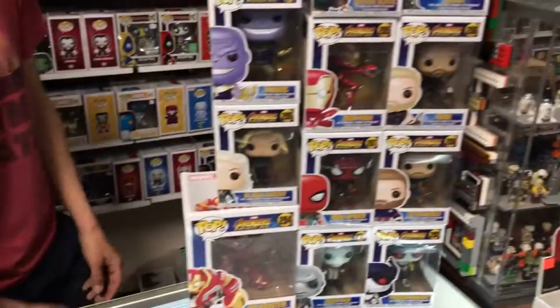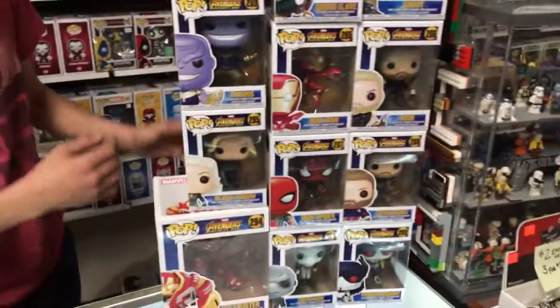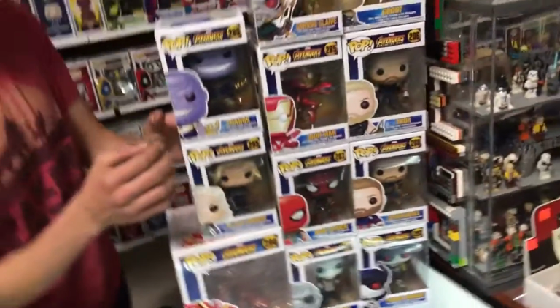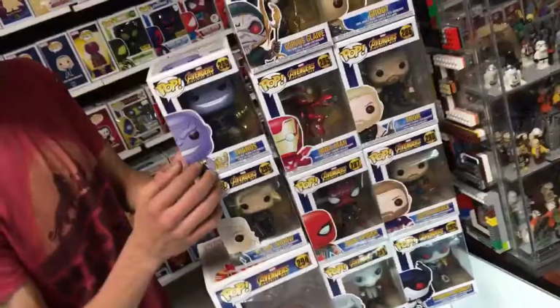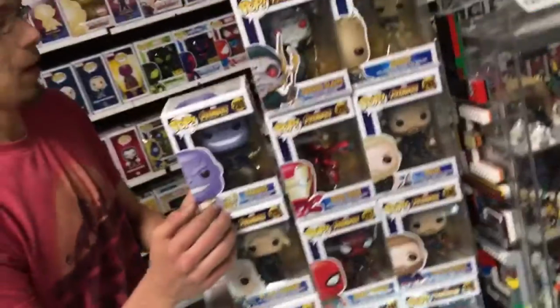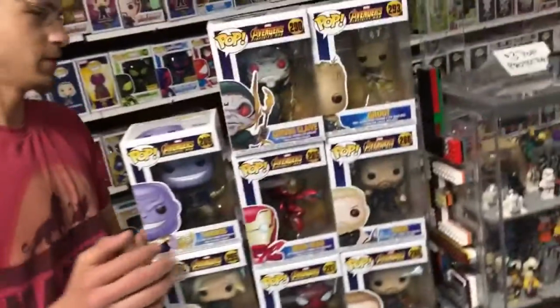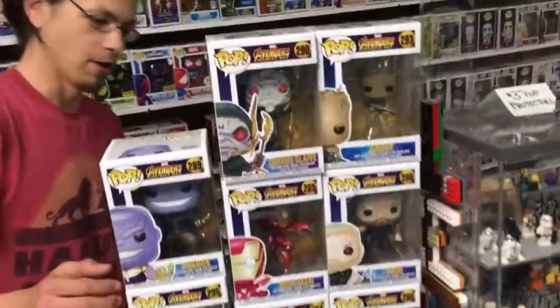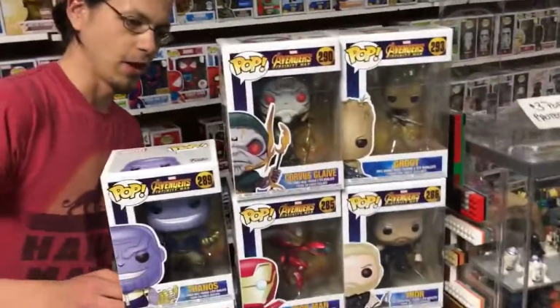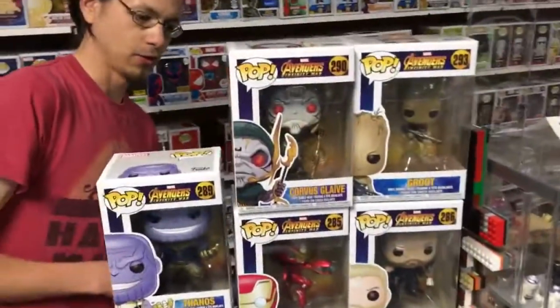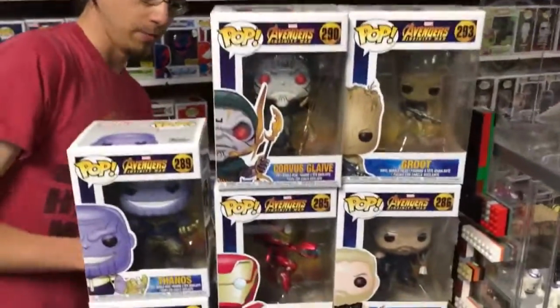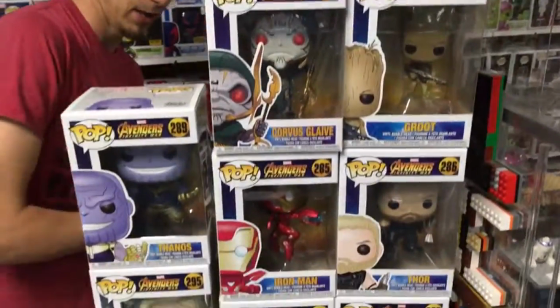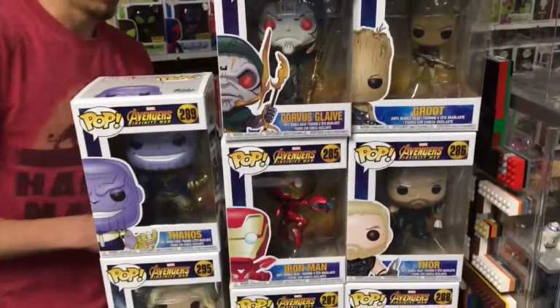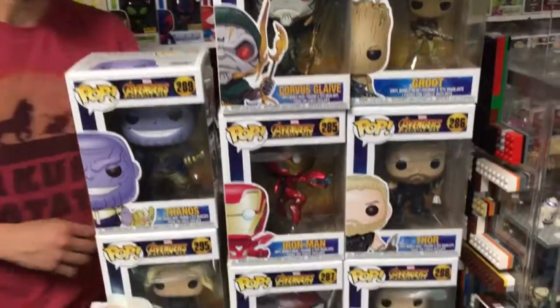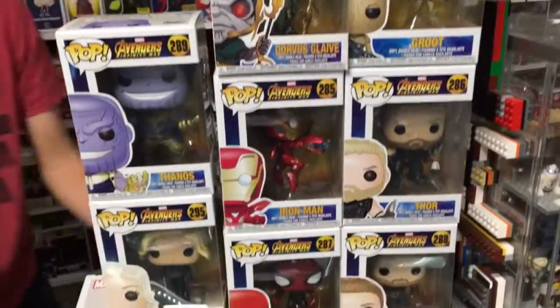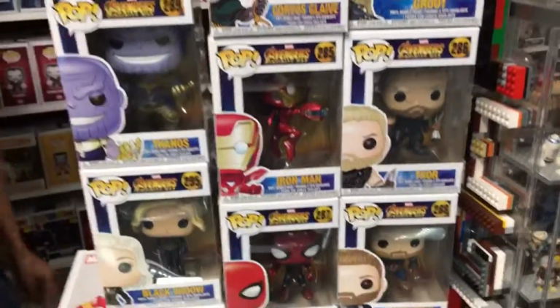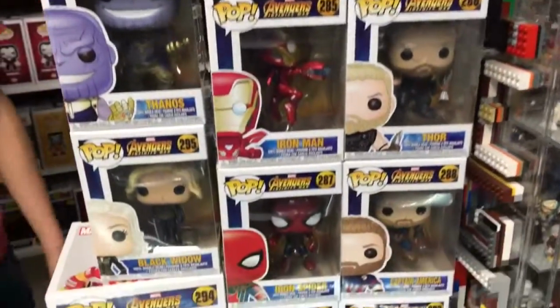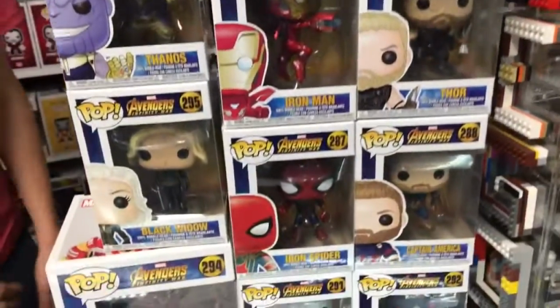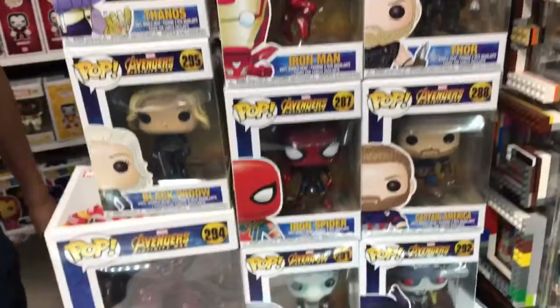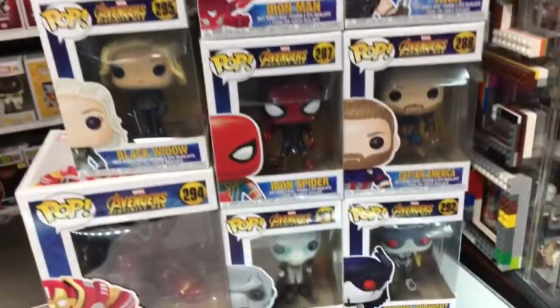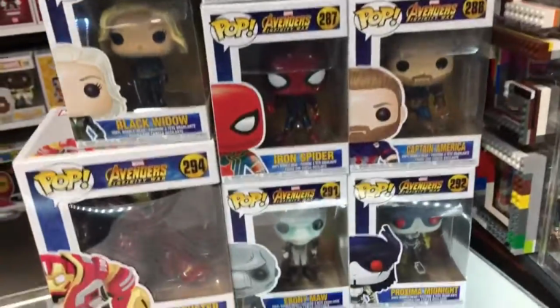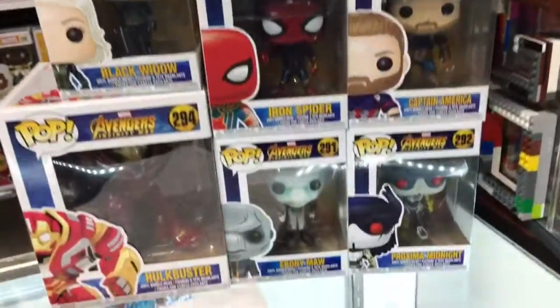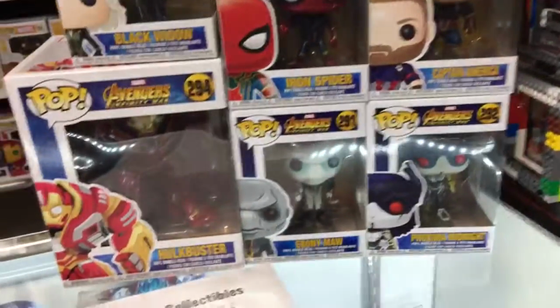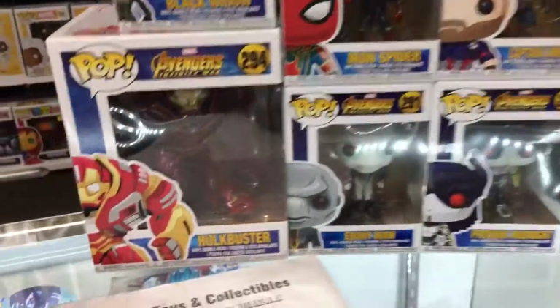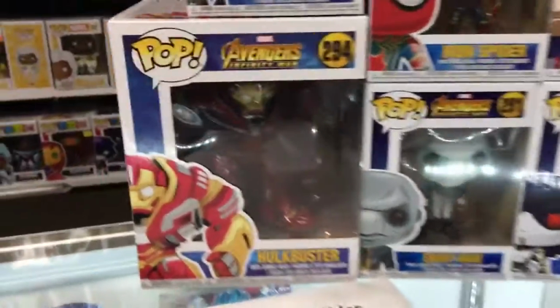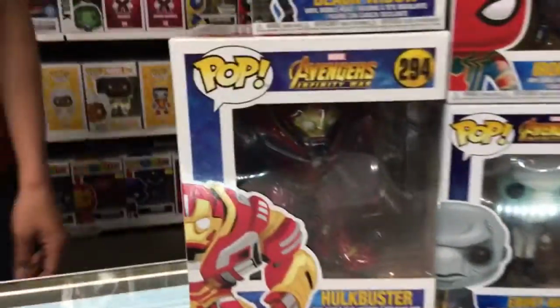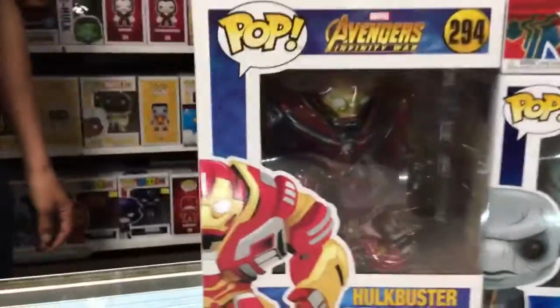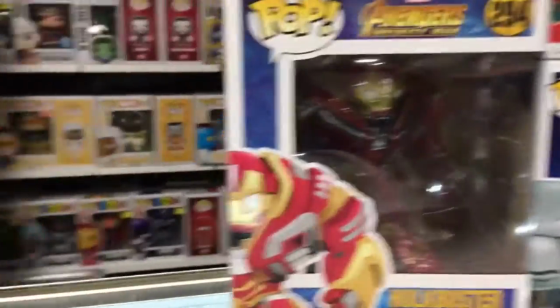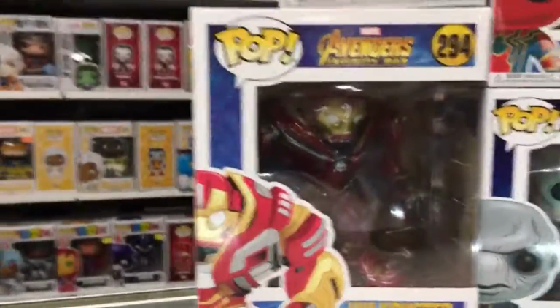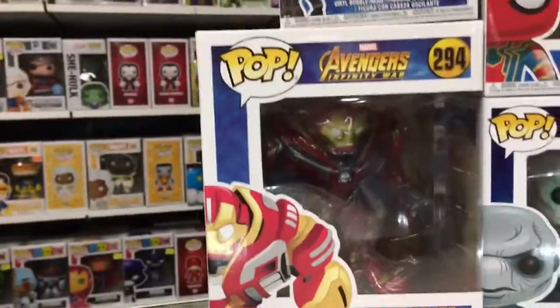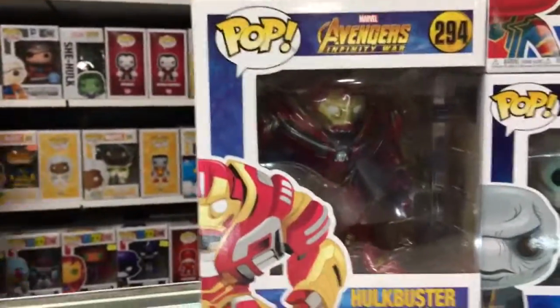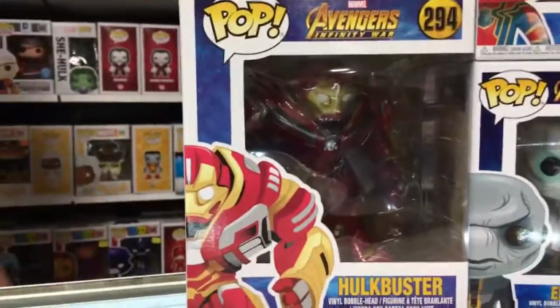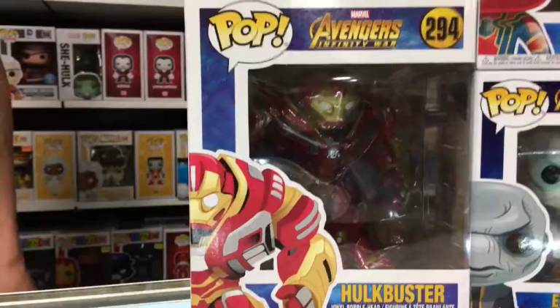Boy do these look great — the entire run: Thanos, Iron Man, the Iron Spider's got a metallic finish. The Hulkbuster looks out of control, he's got a great sleek touch. He looks sturdy and he's quite heavy.